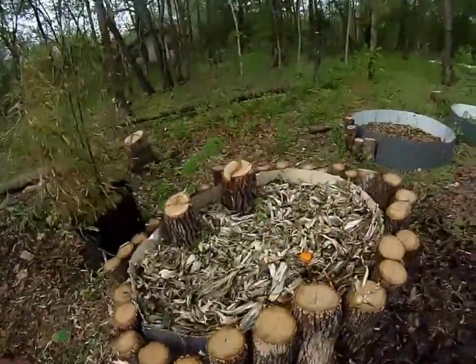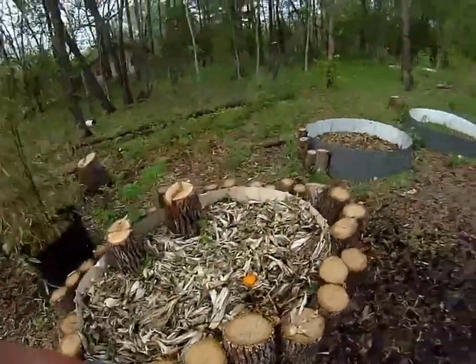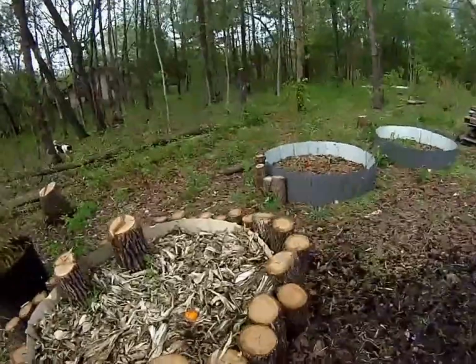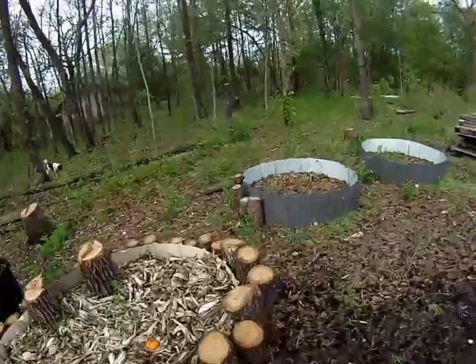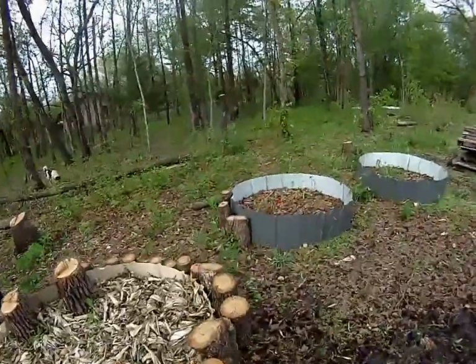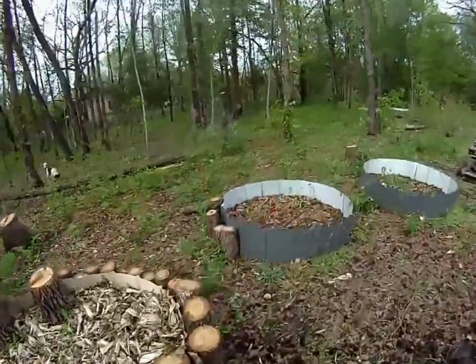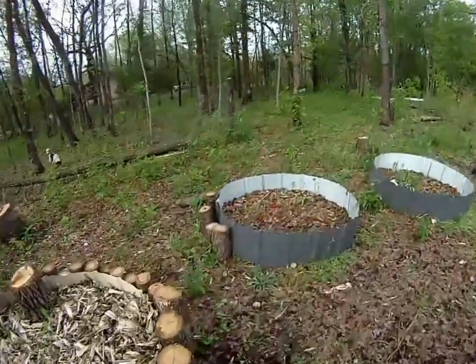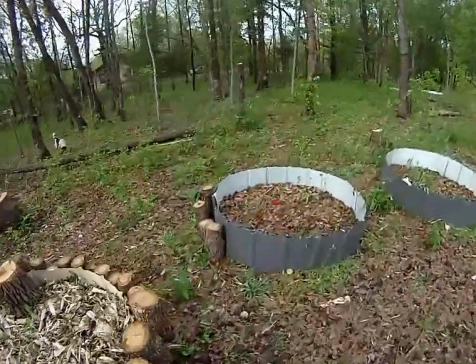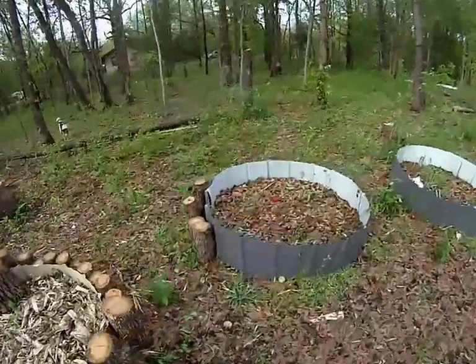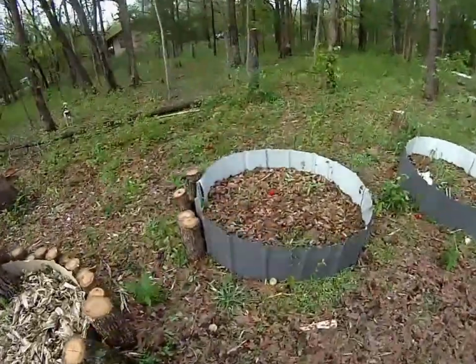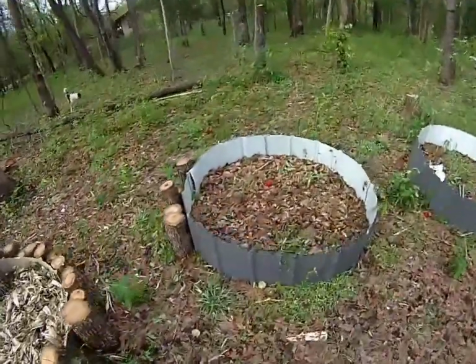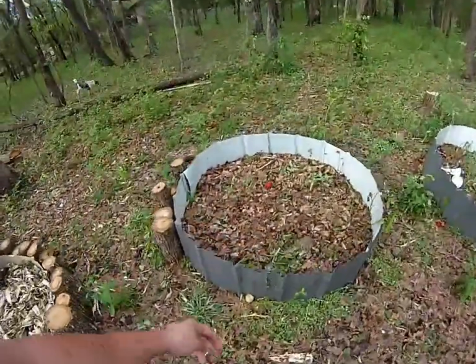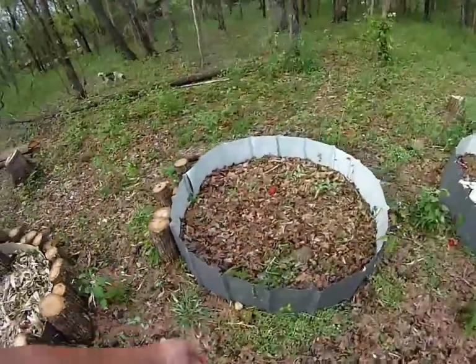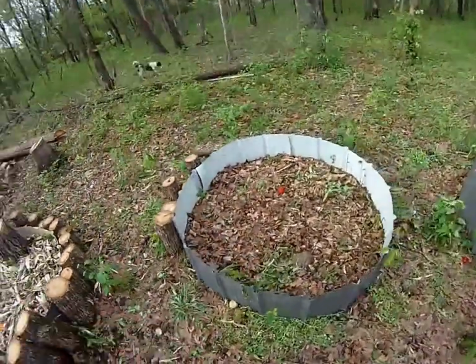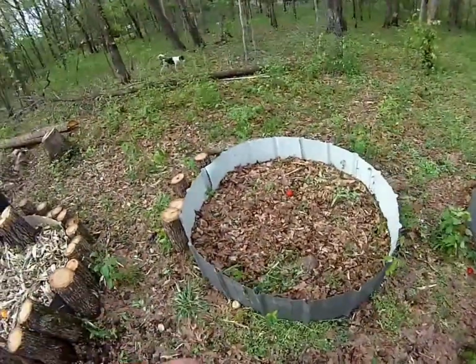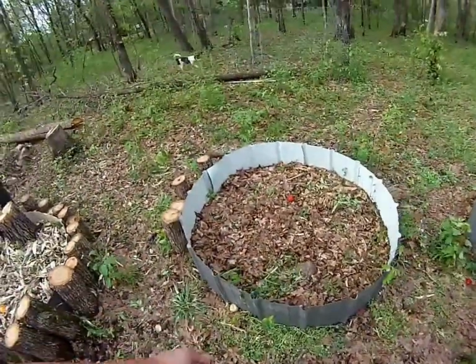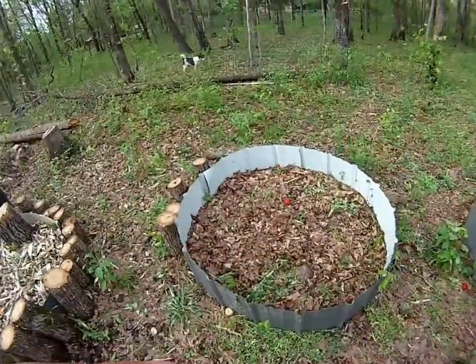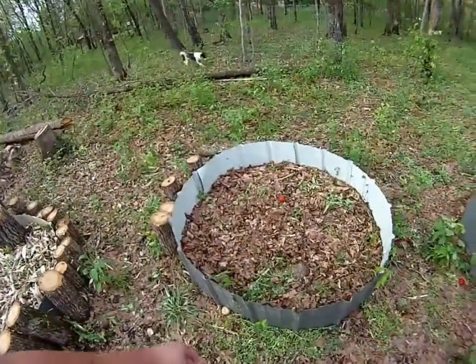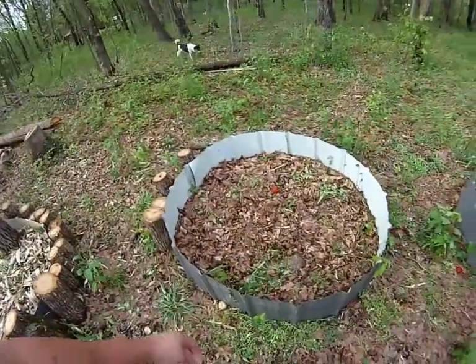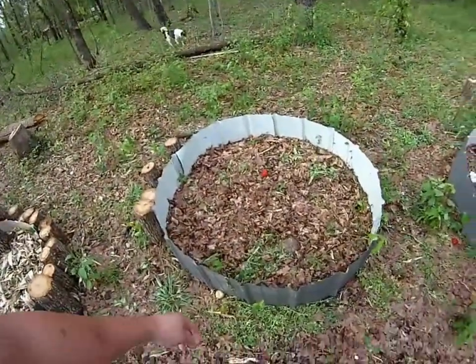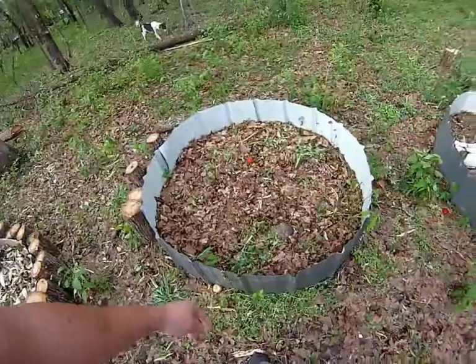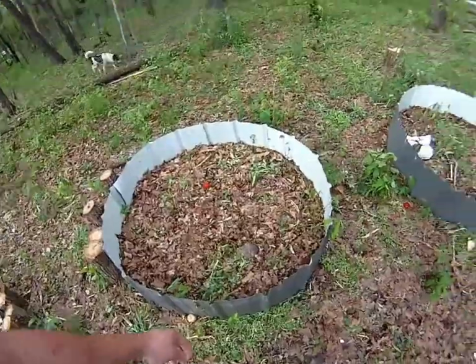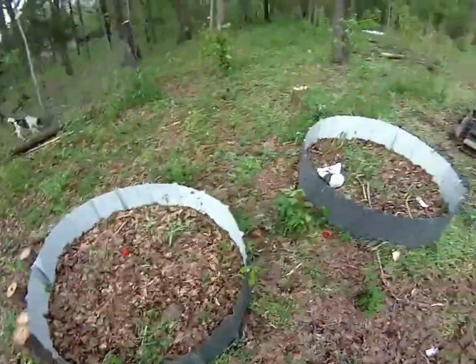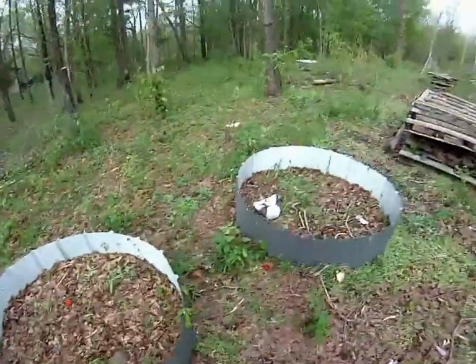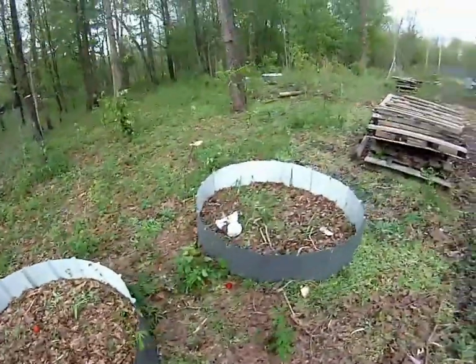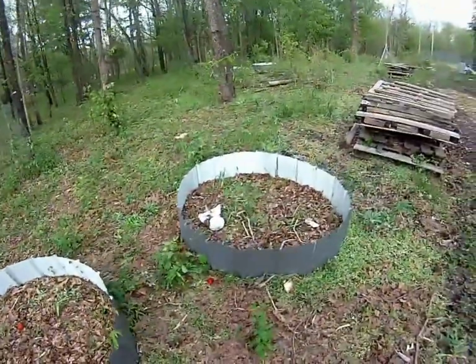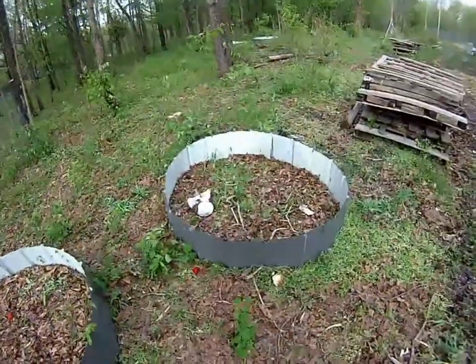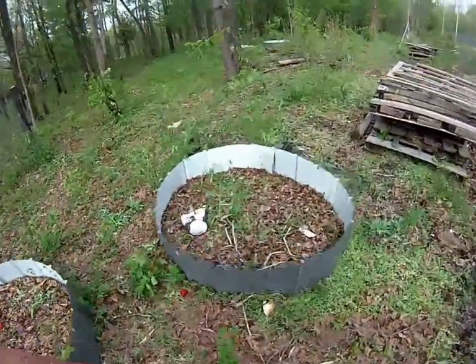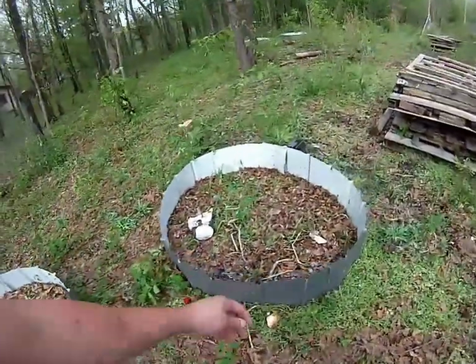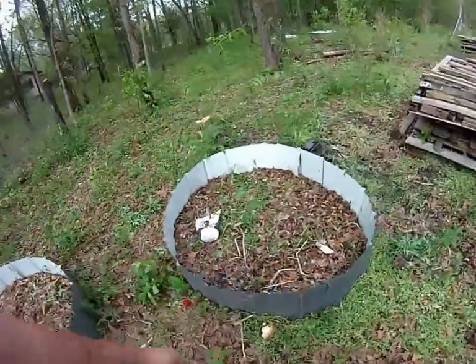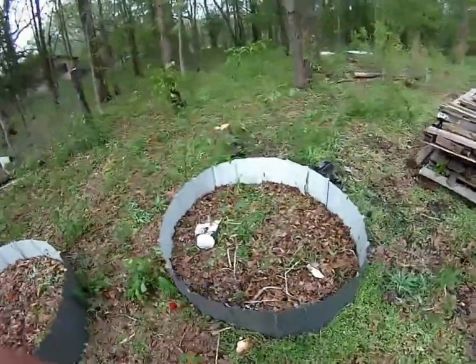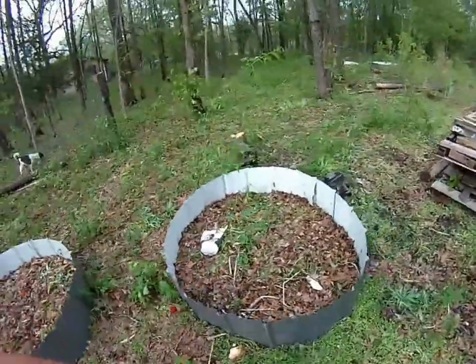I didn't even hear the hail. It happened early in the morning. I didn't spend any money on seeds or starts or anything this year.